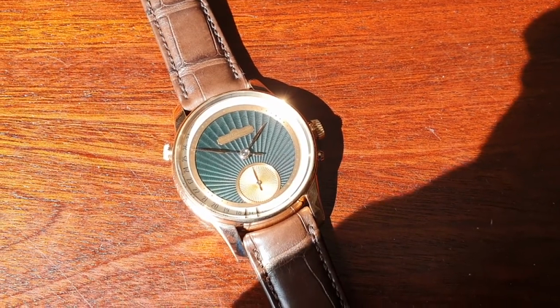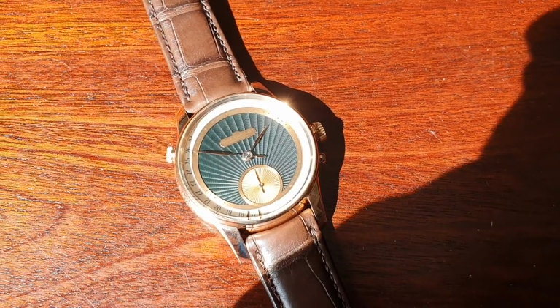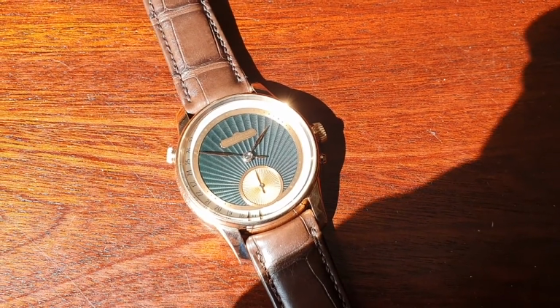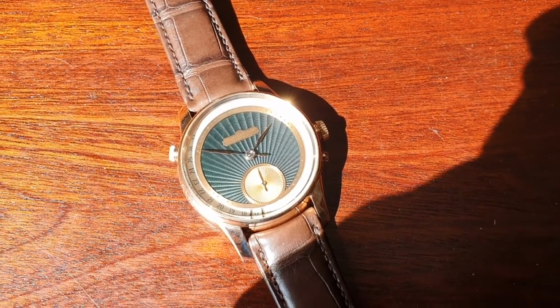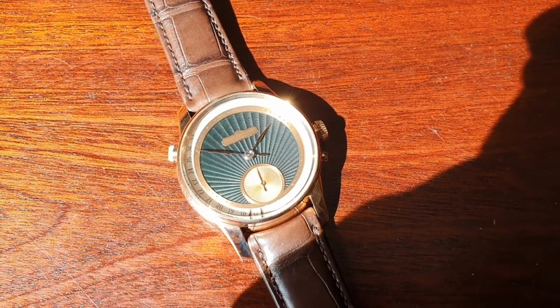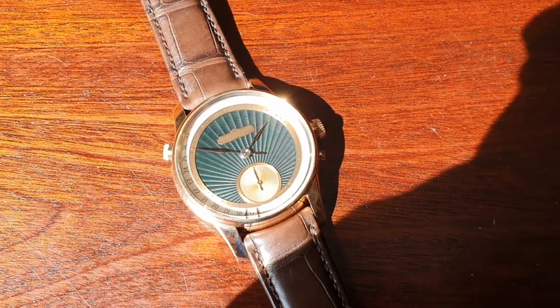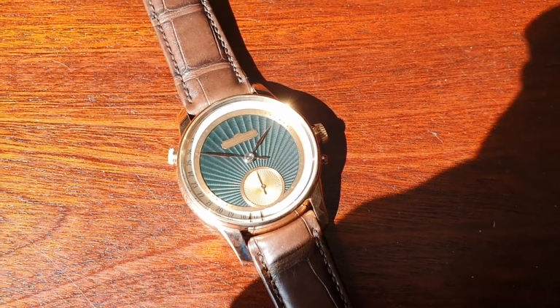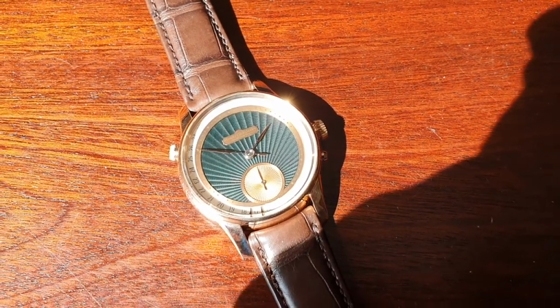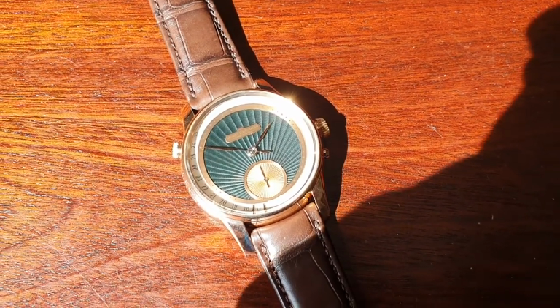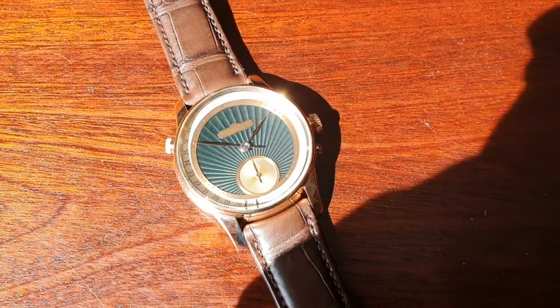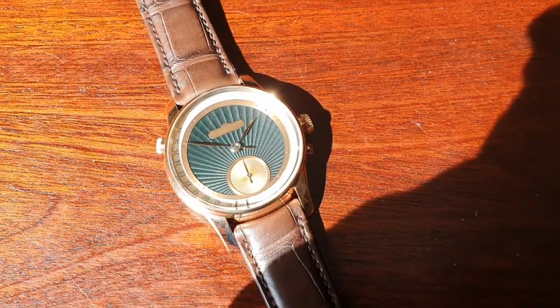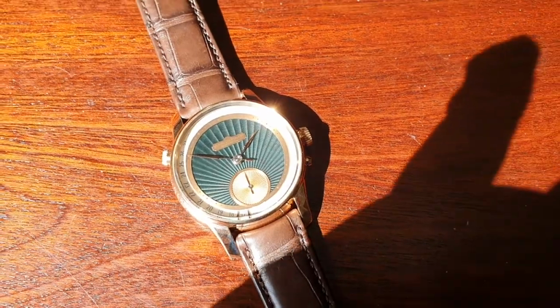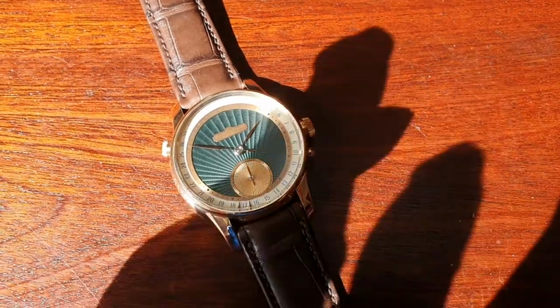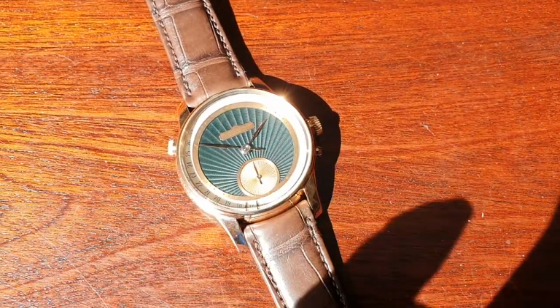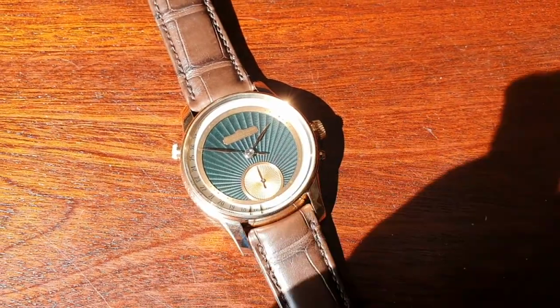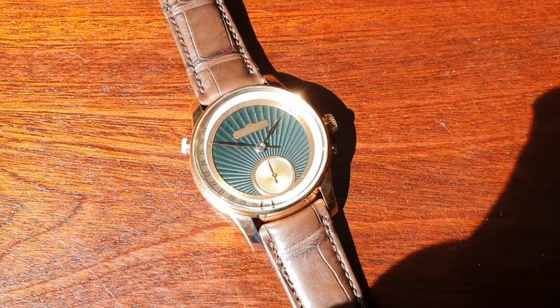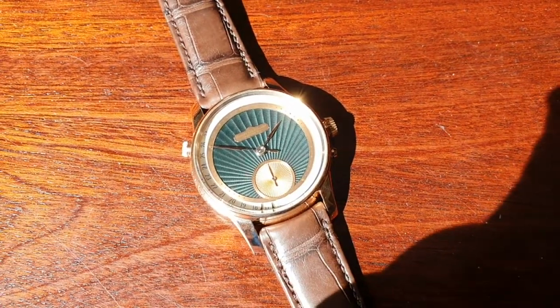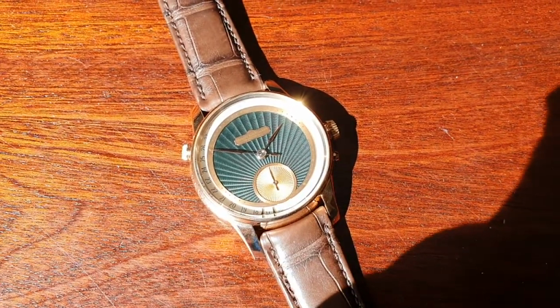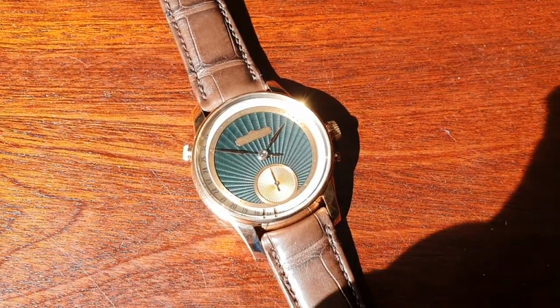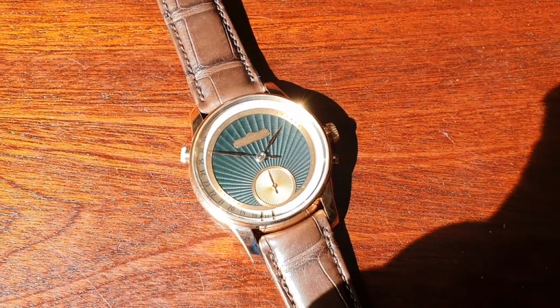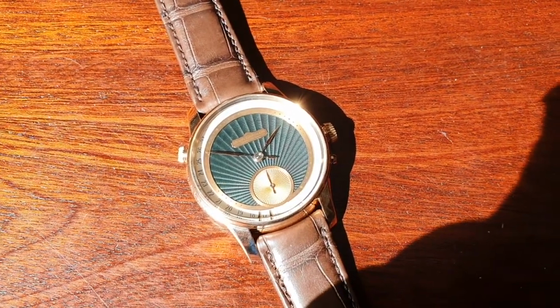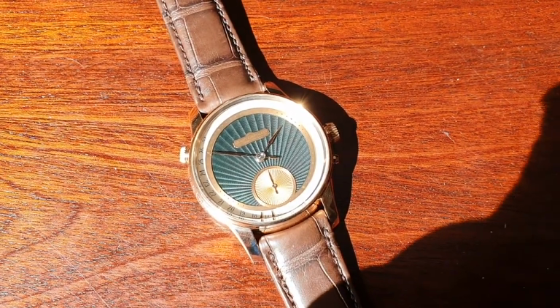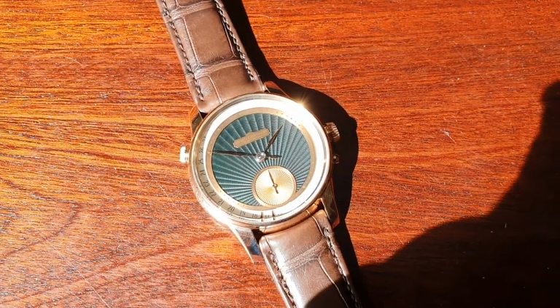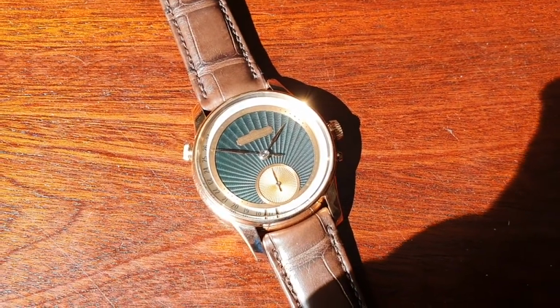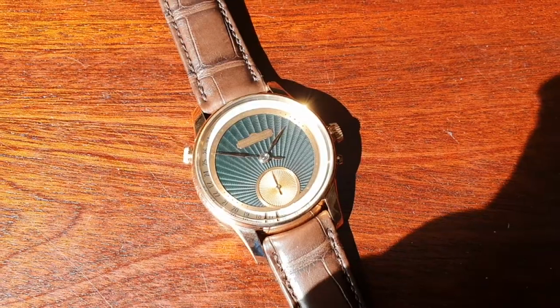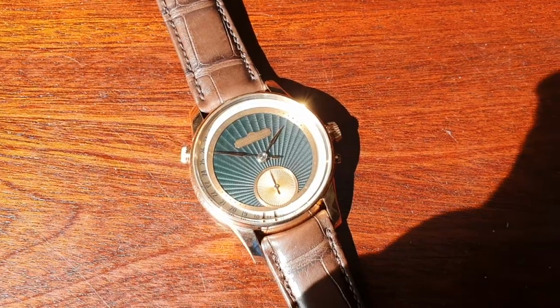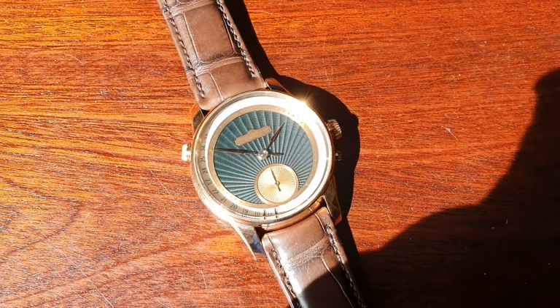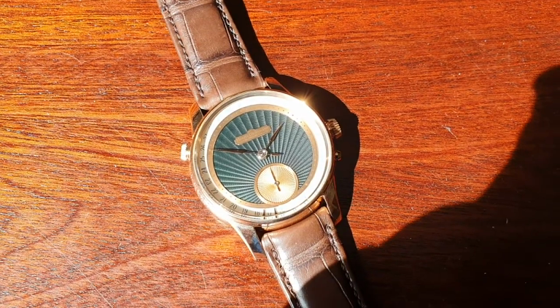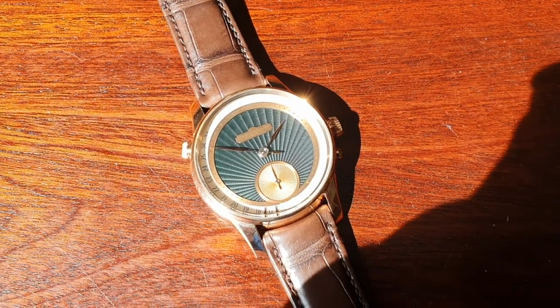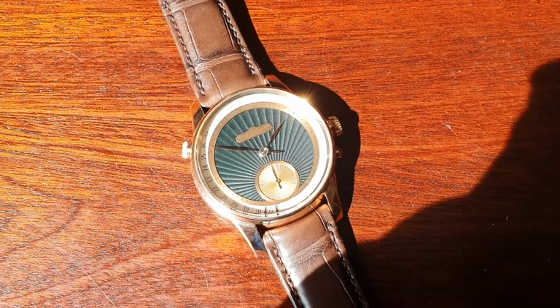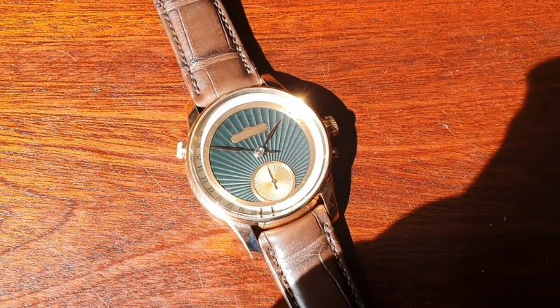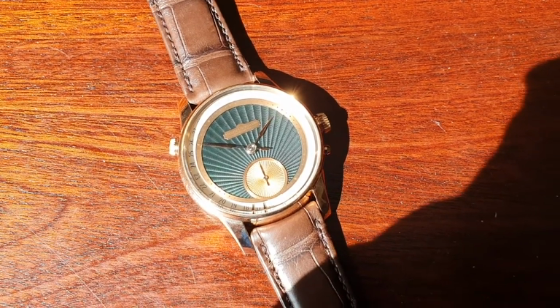It's an 18 carat gold case. The watch is, as it is, a unique piece, although it's not marked as such. The client was not interested in having 'unique piece' marked on it.